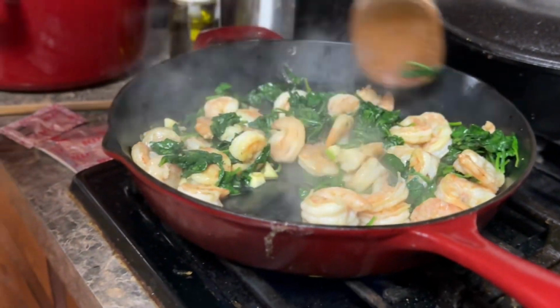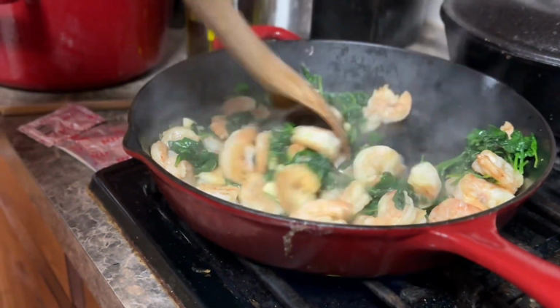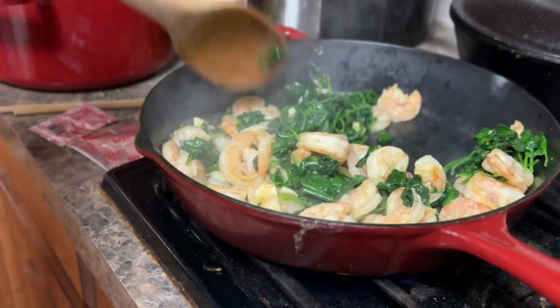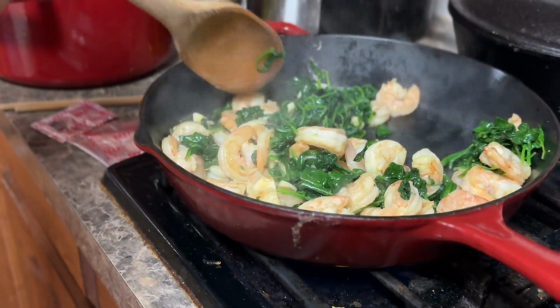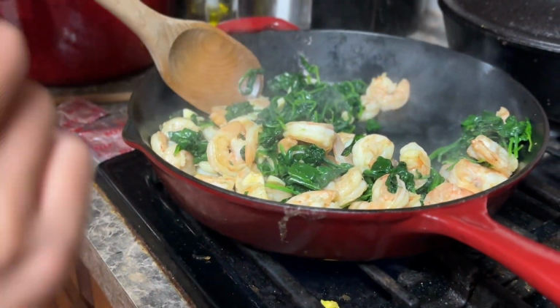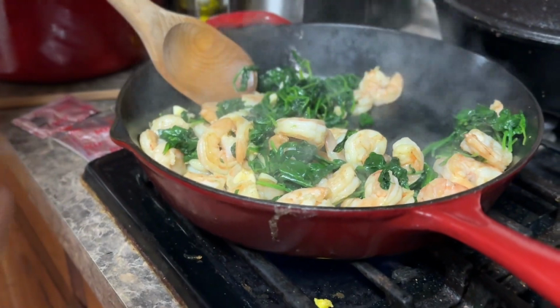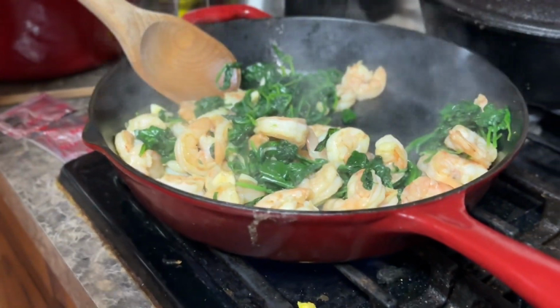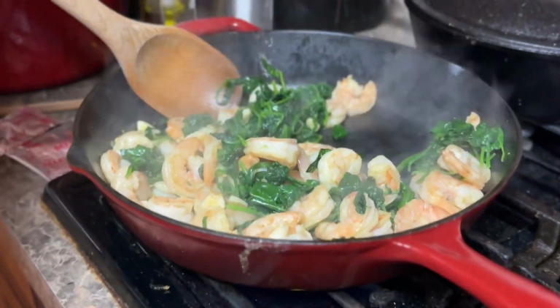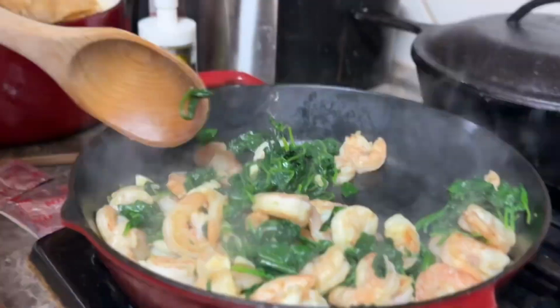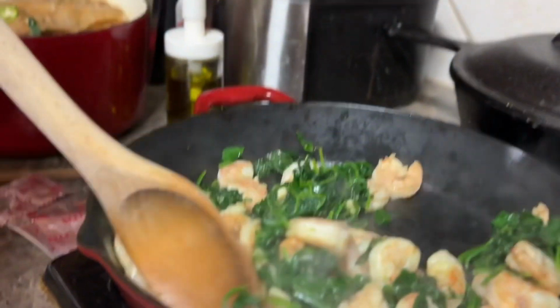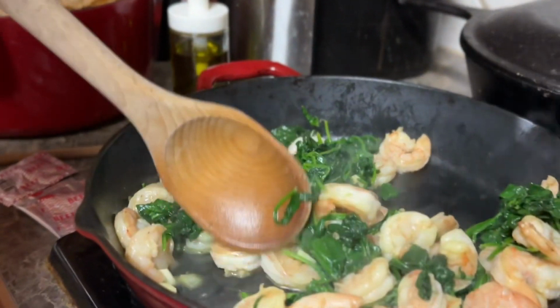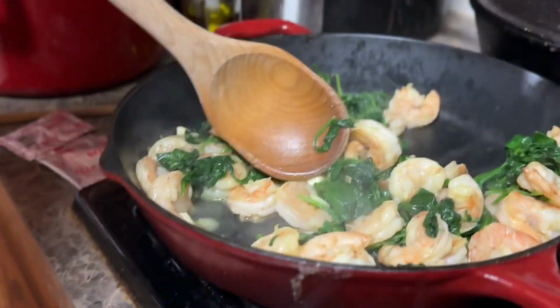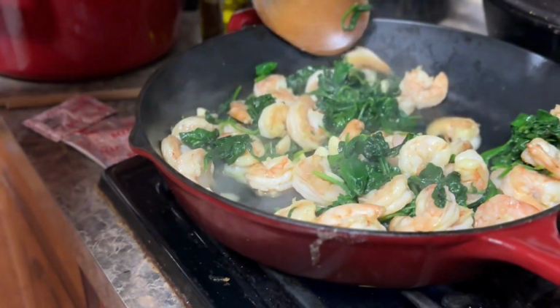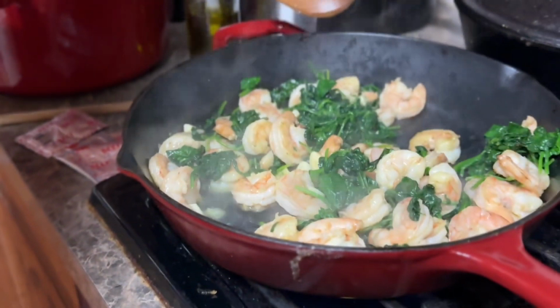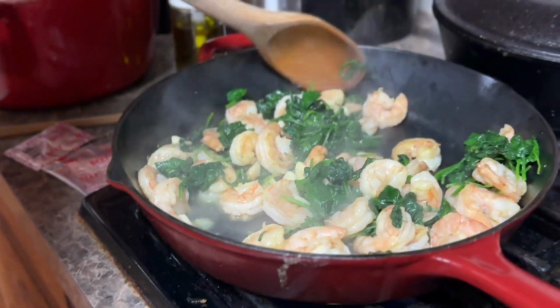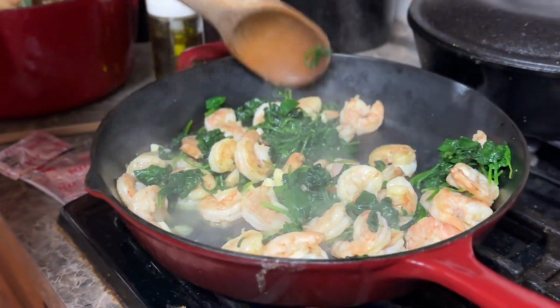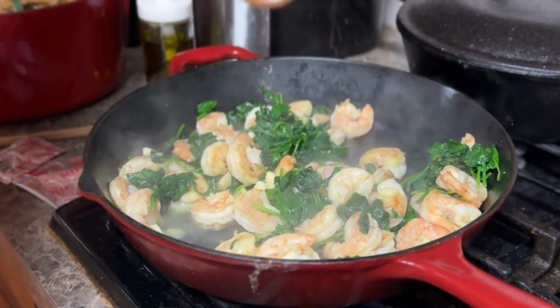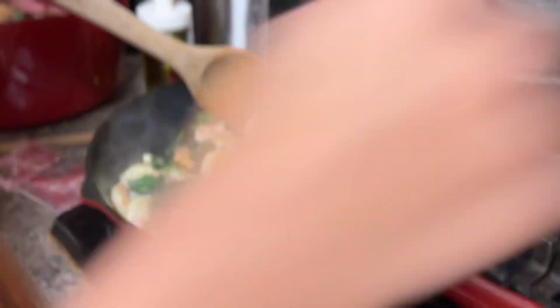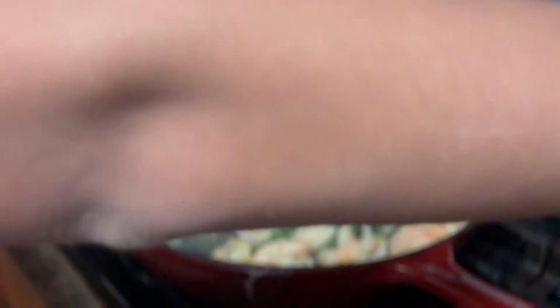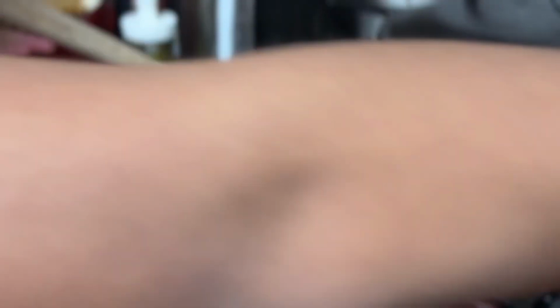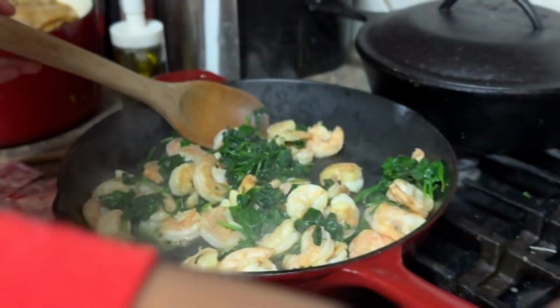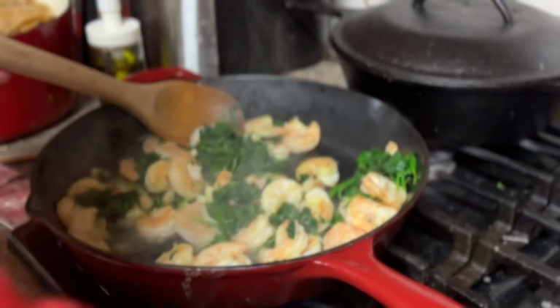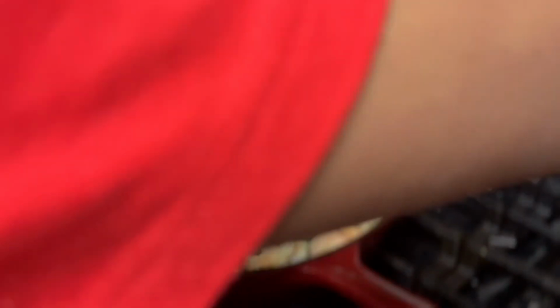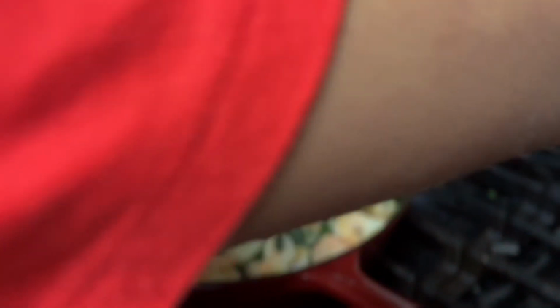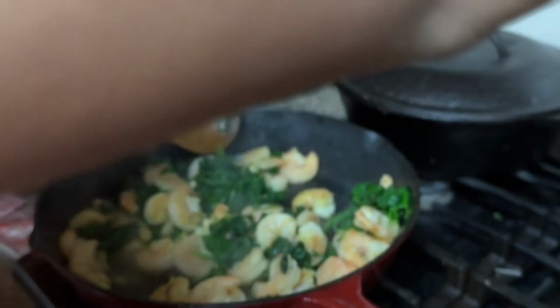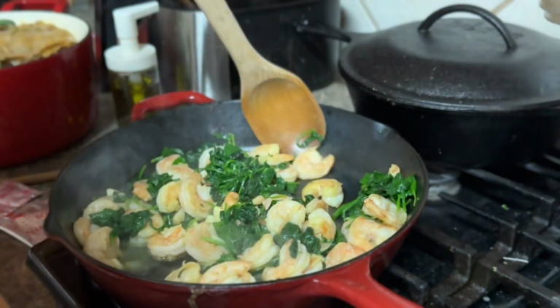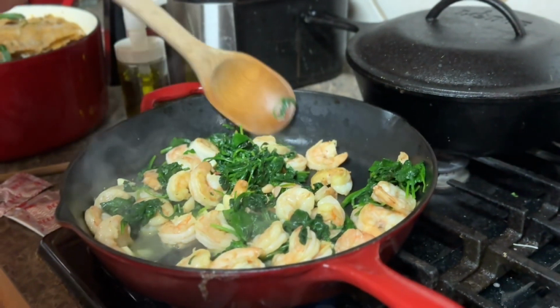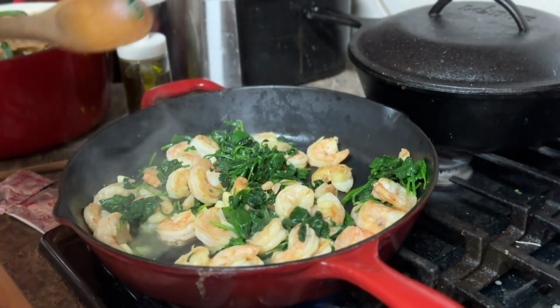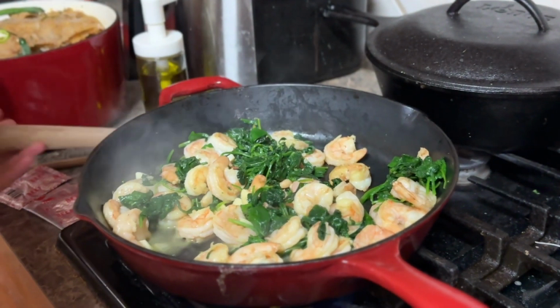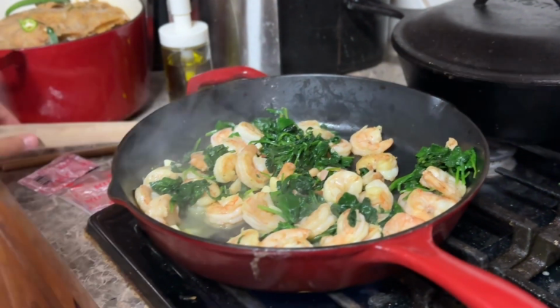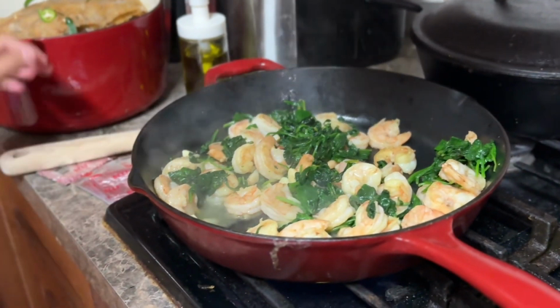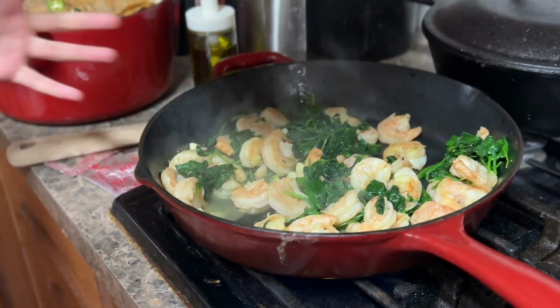Now the shrimp is done. Does it look cooked? Yeah. Okay, when it's cooked, what do you do? Ramen. Make sure you get adult supervision at all times.